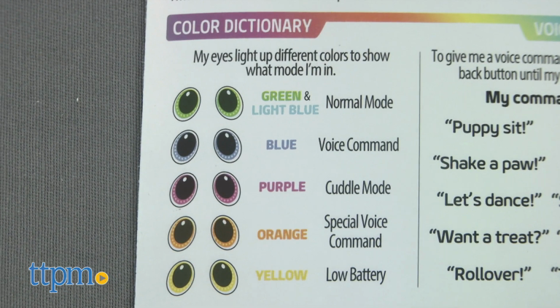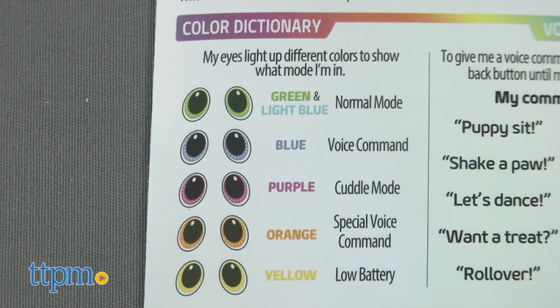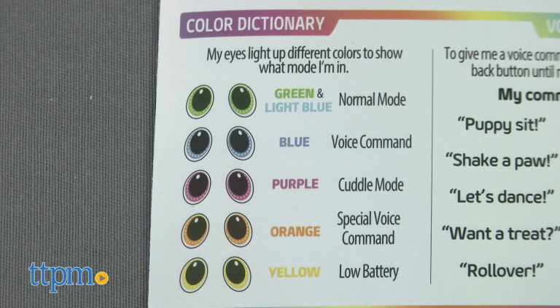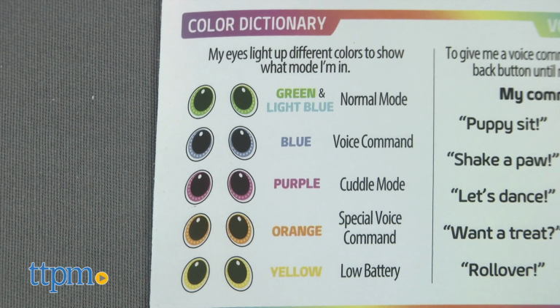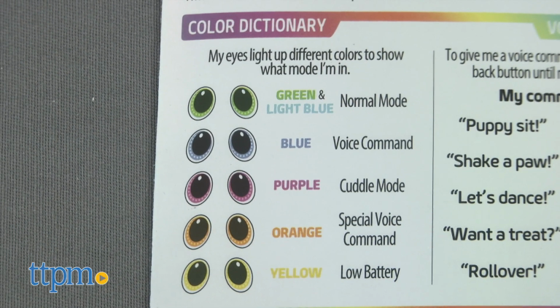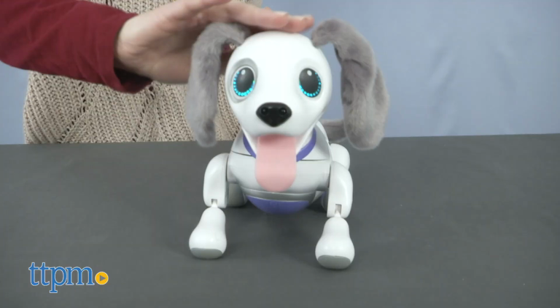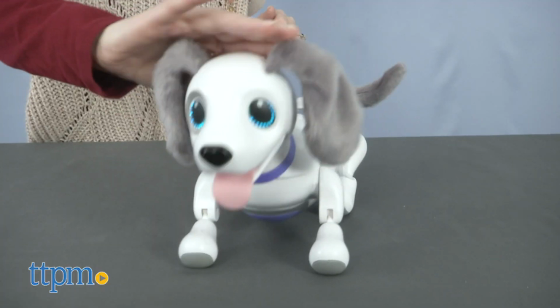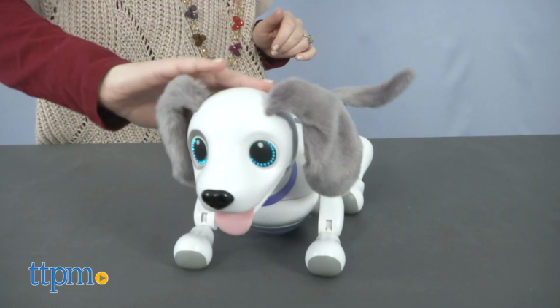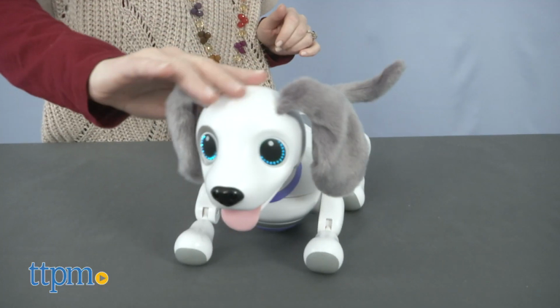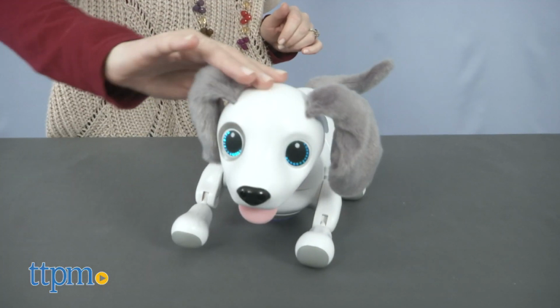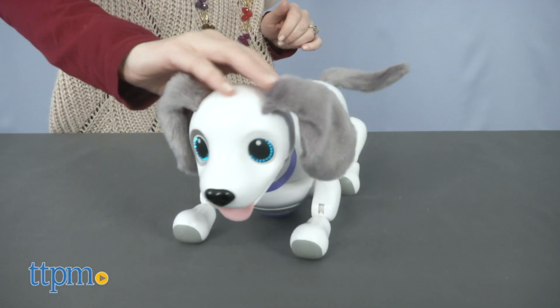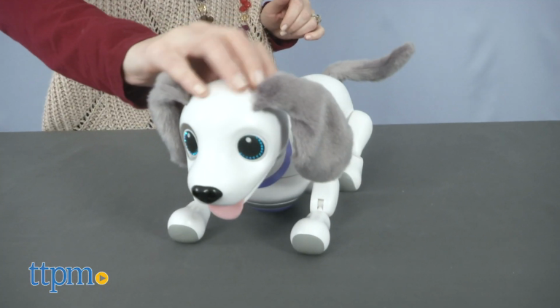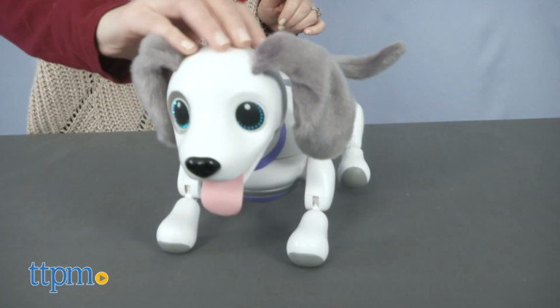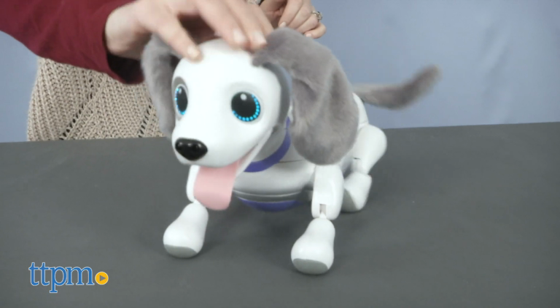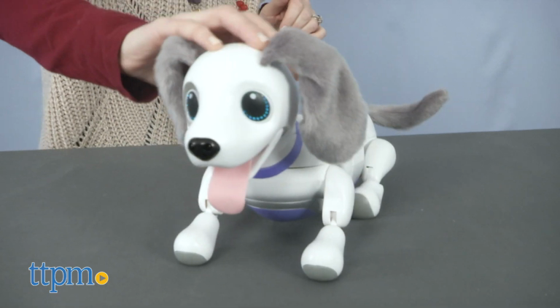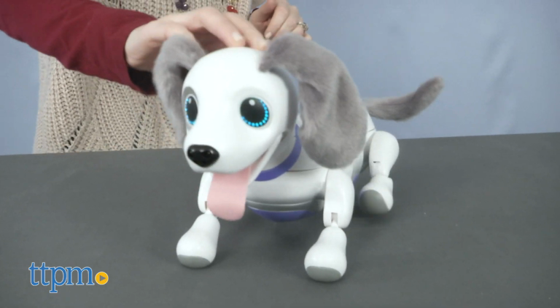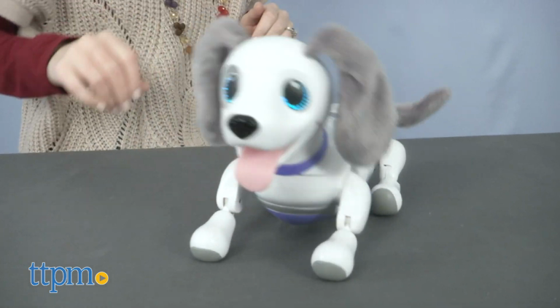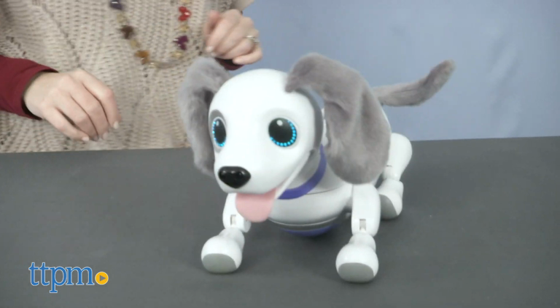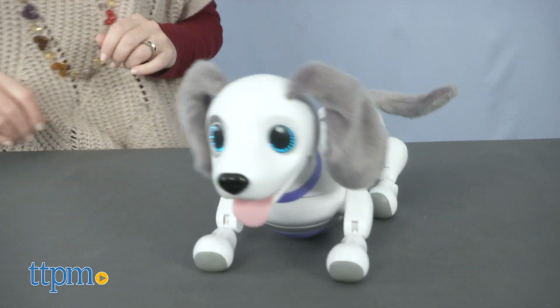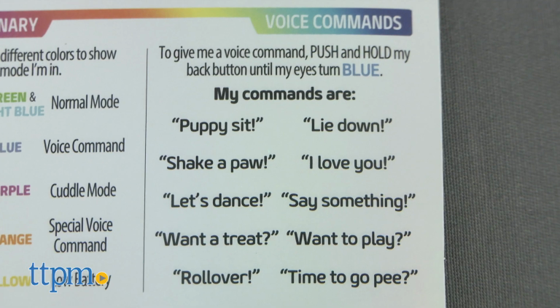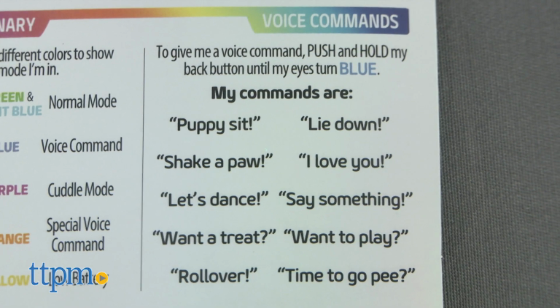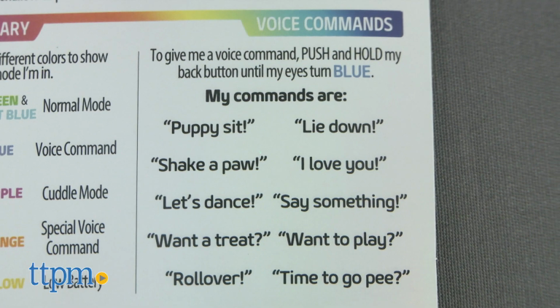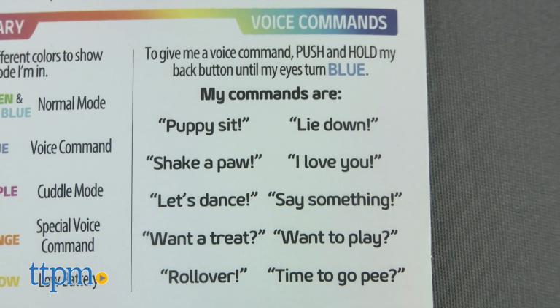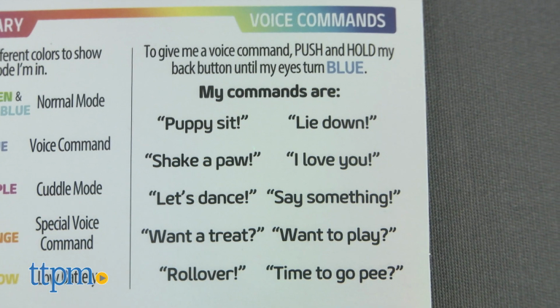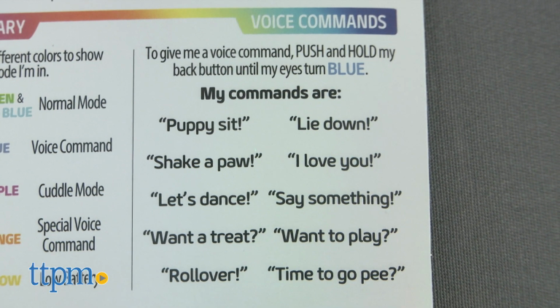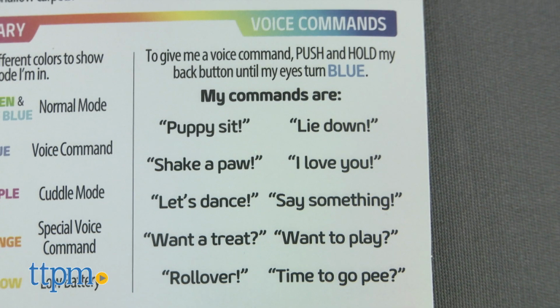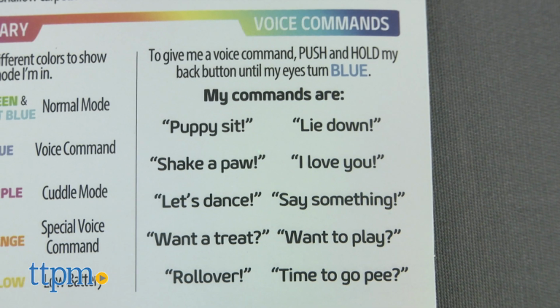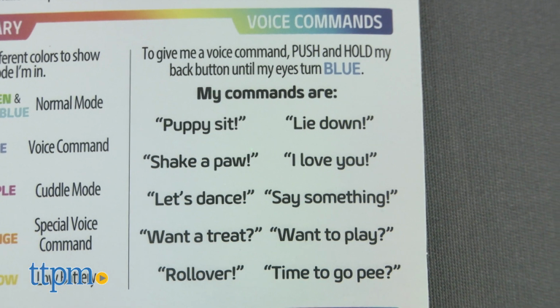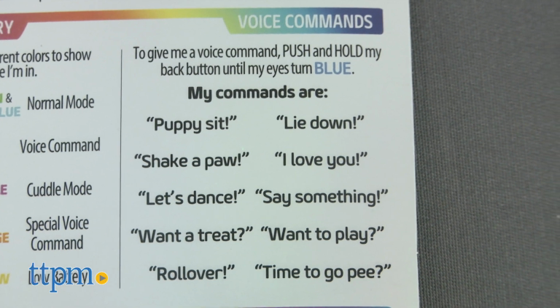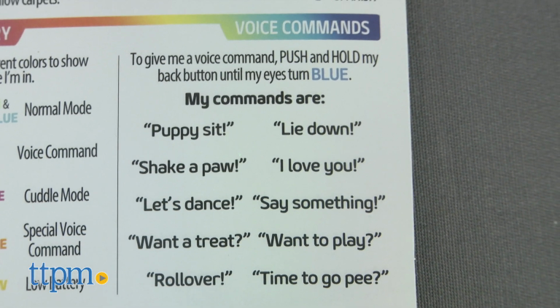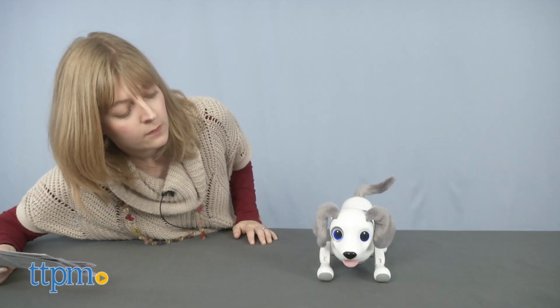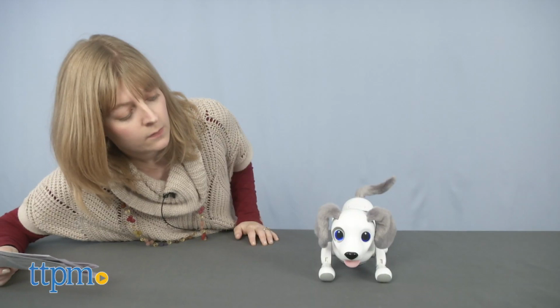In normal mode, you can pet its head, chest, and belly for different sounds and reactions. There's also a voice command mode that allows you to tell the pup to do specific things.